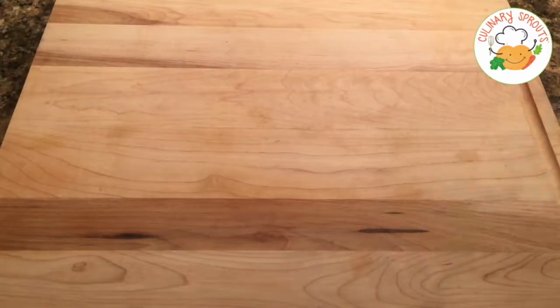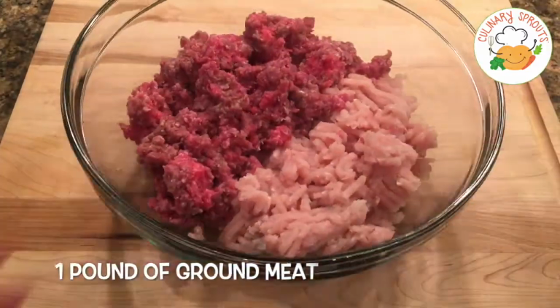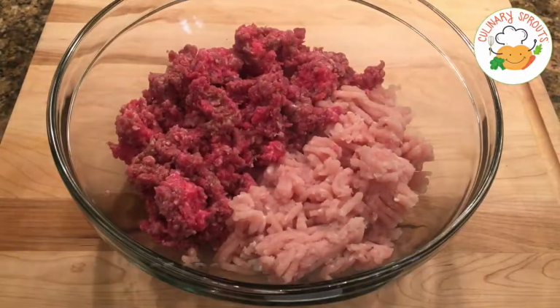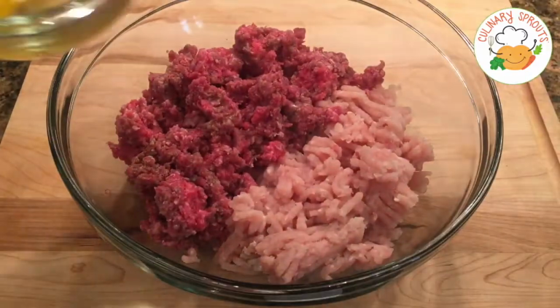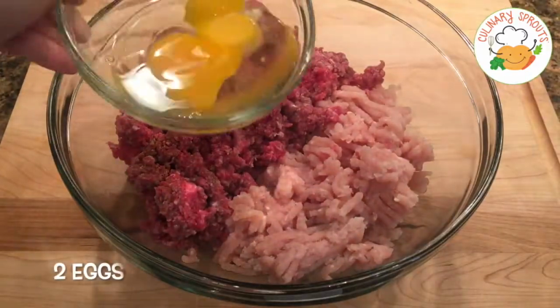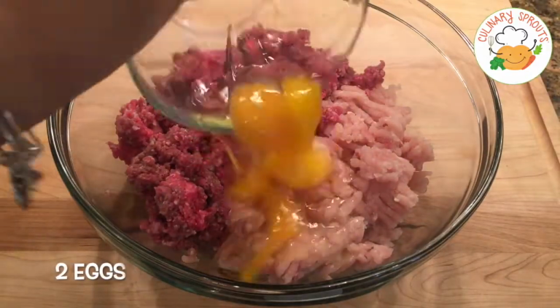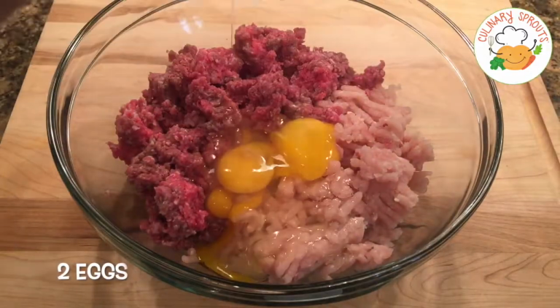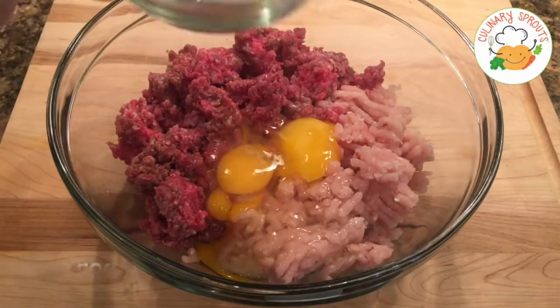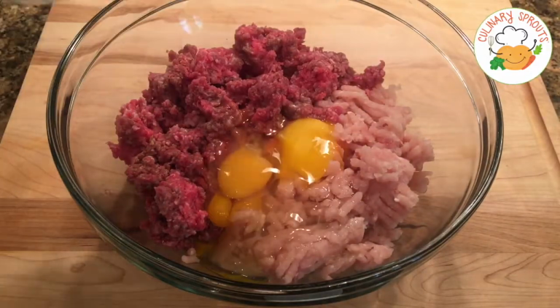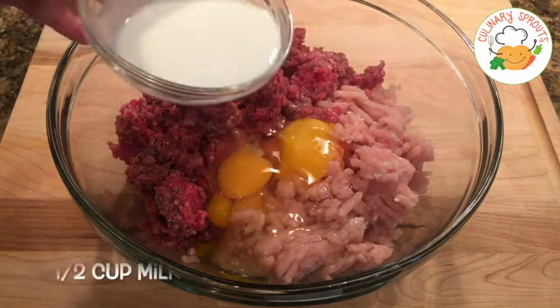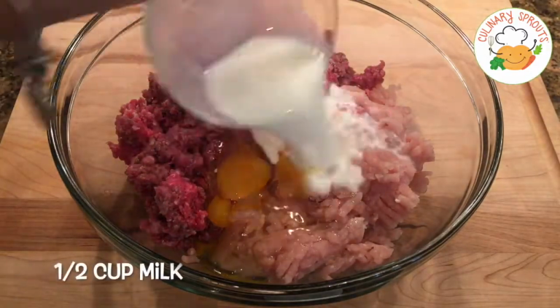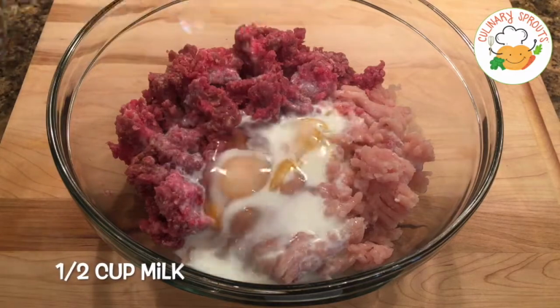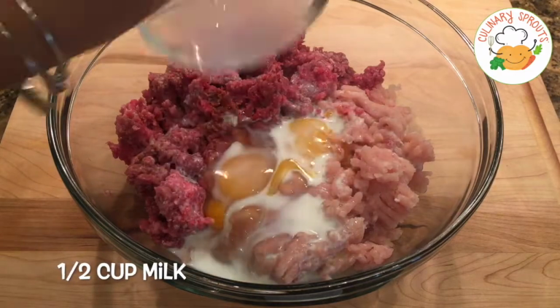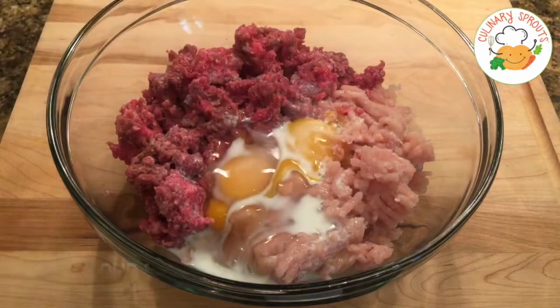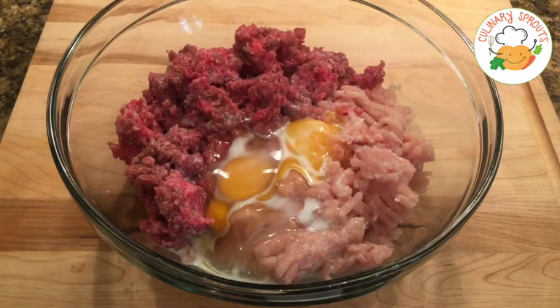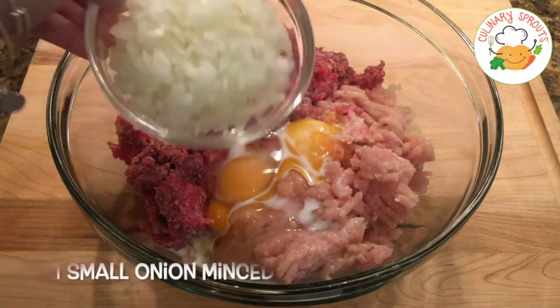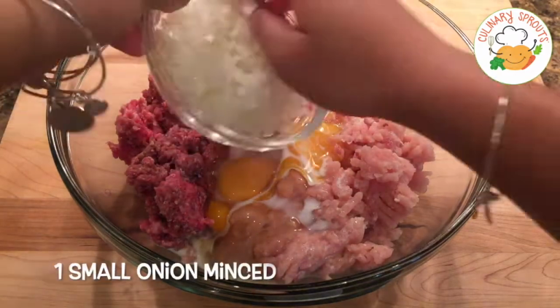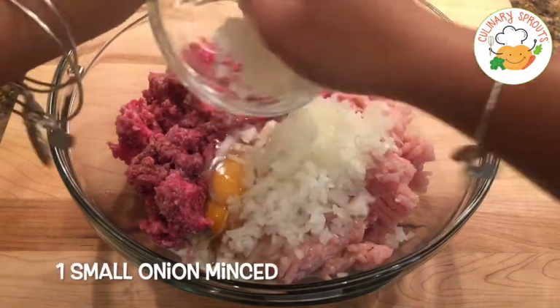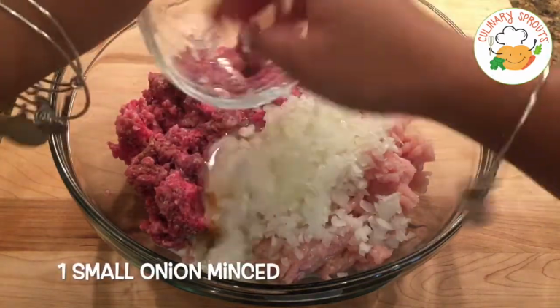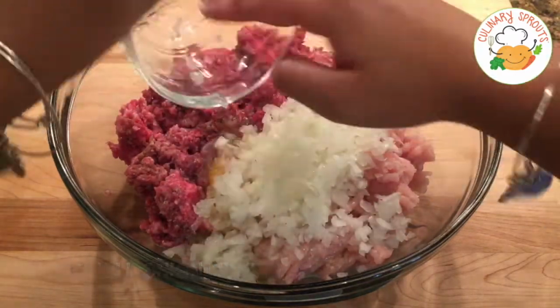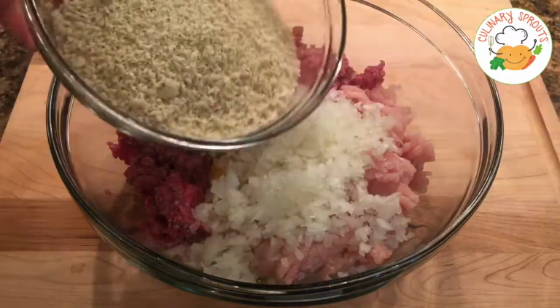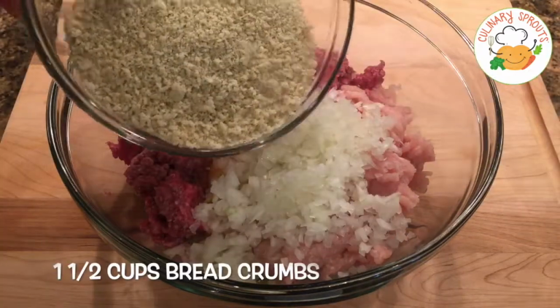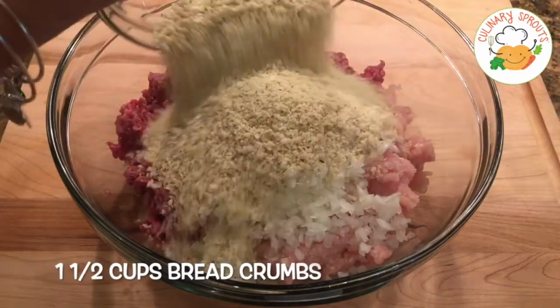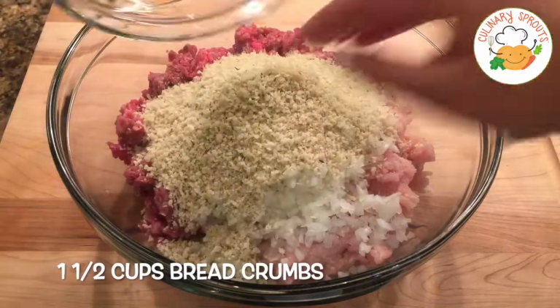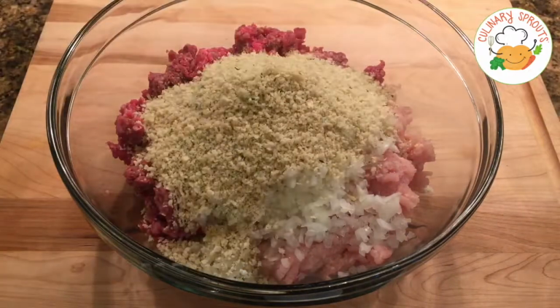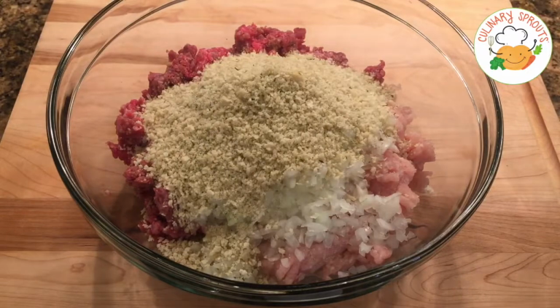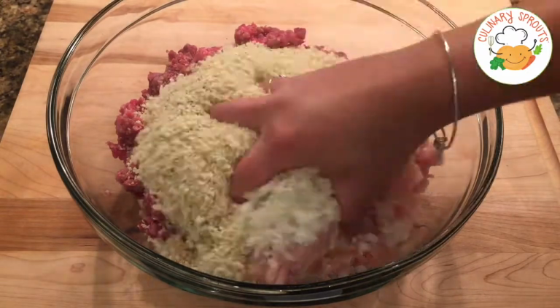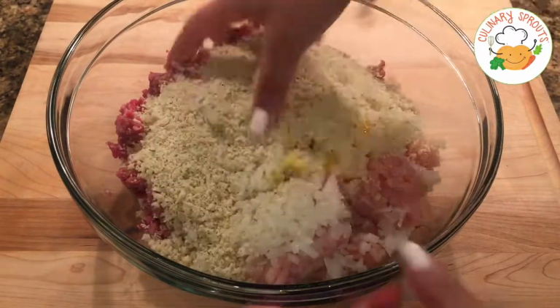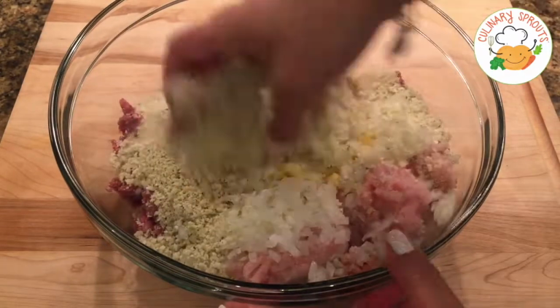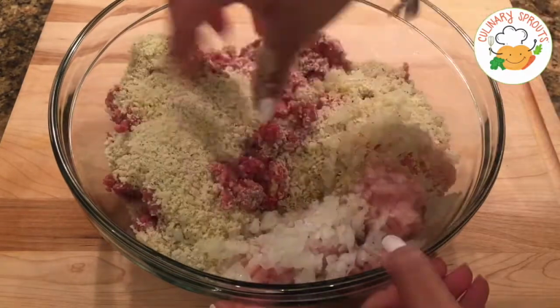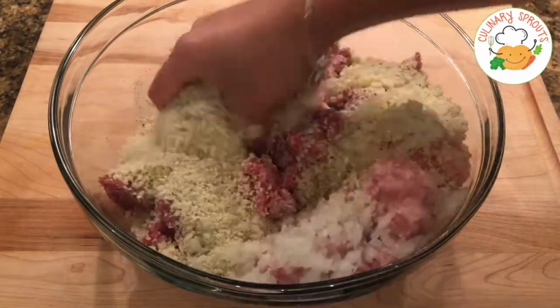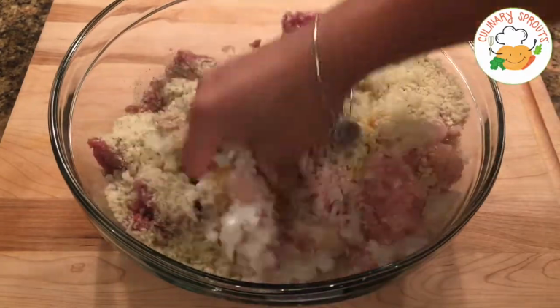We're going to start by seasoning our meat. I'm using a pound of ground beef and turkey, but you can use whatever you would like. To that we're going to add eggs, milk, onions, and breadcrumbs. Give it a nice mix with clean hands.